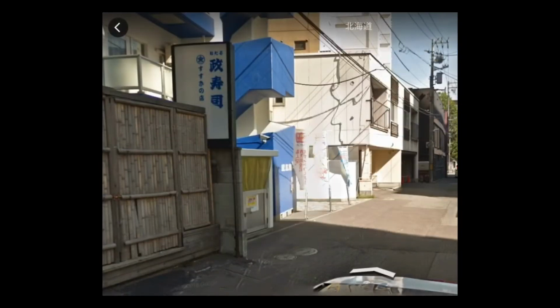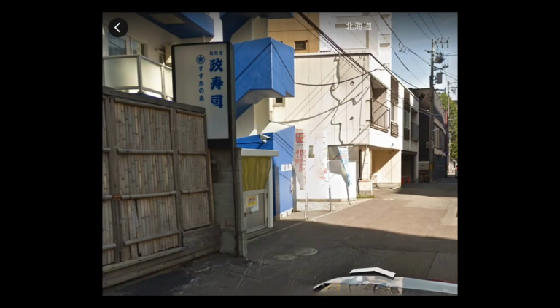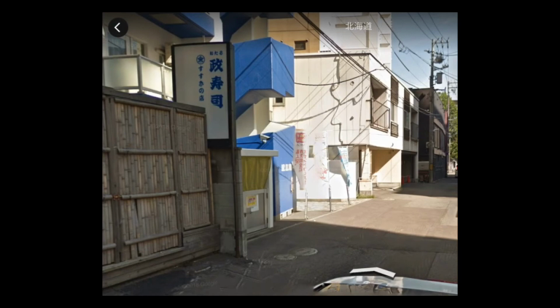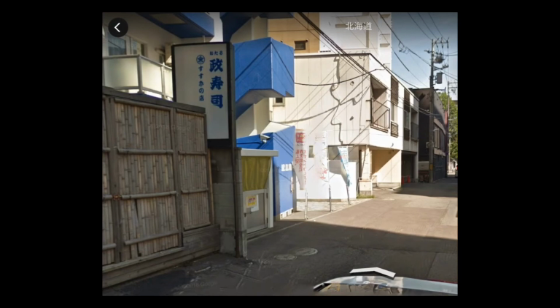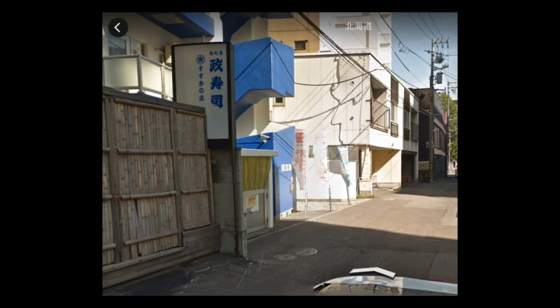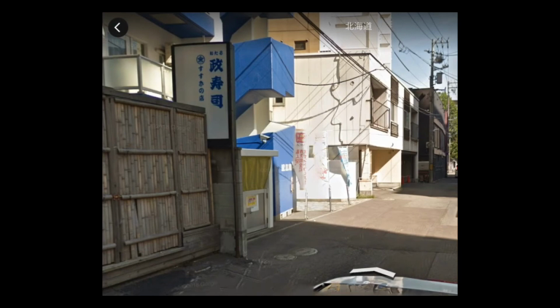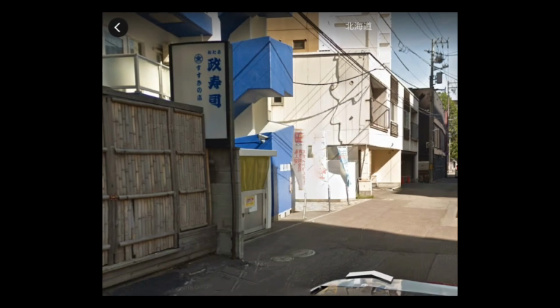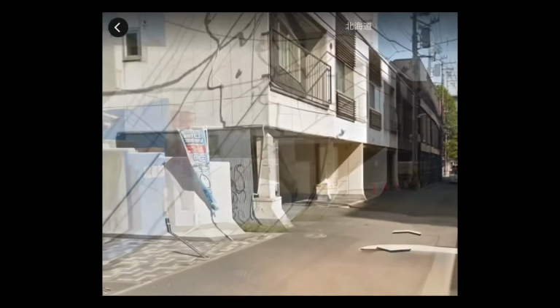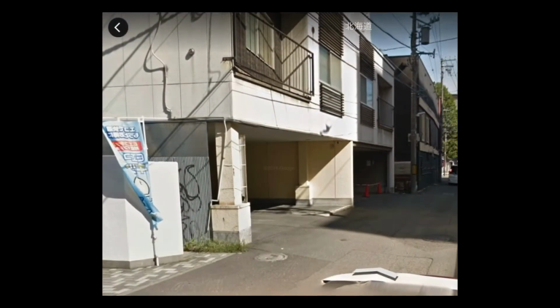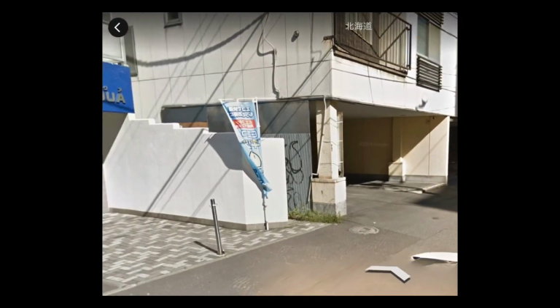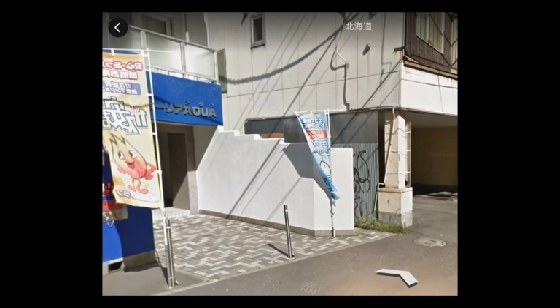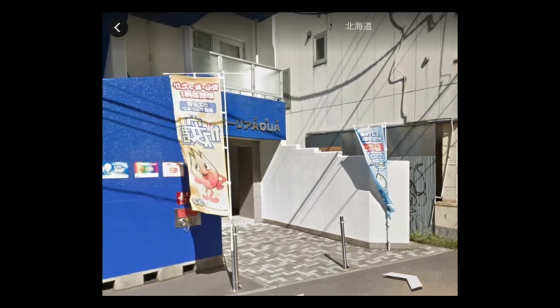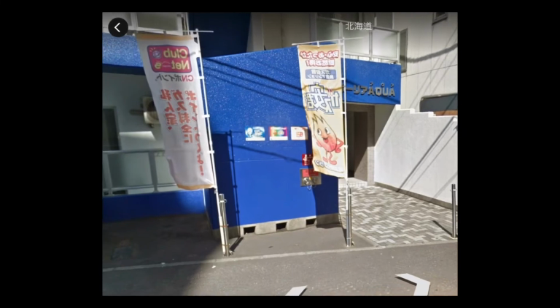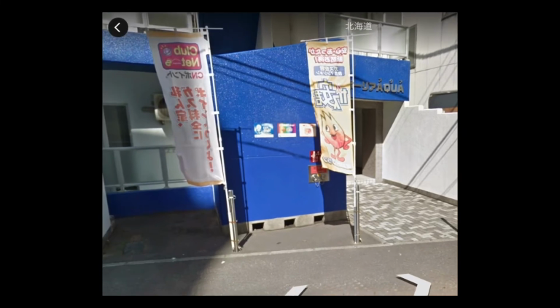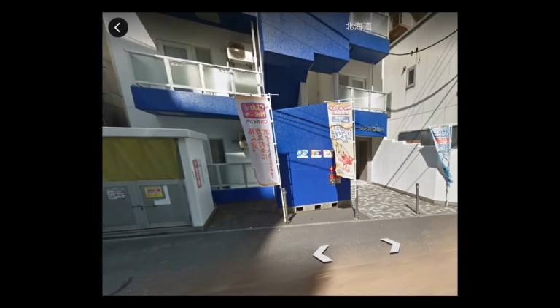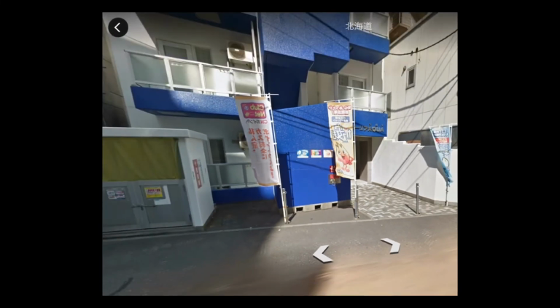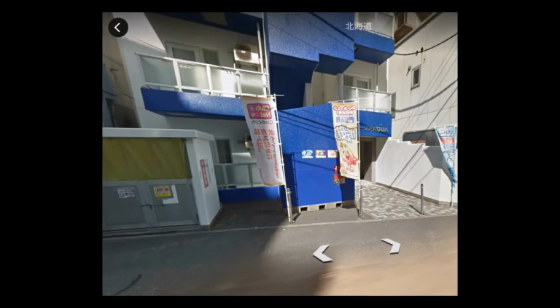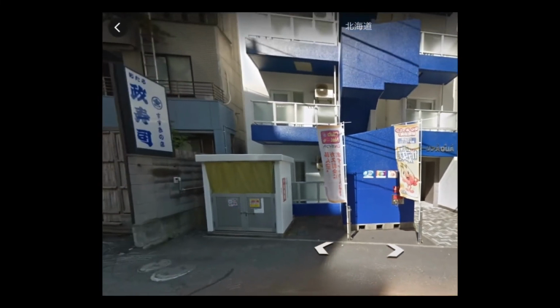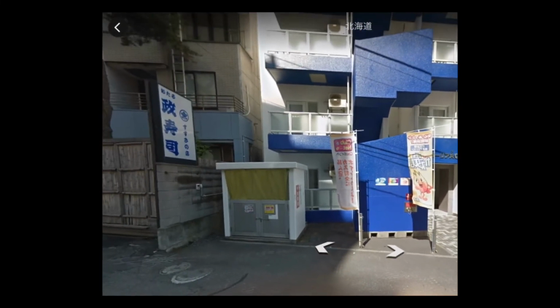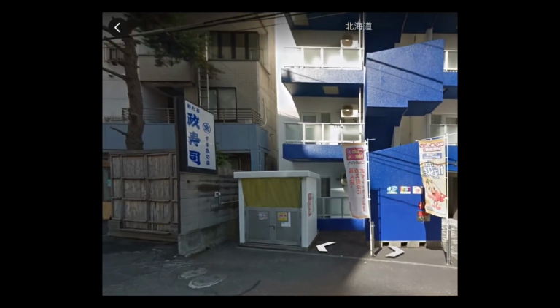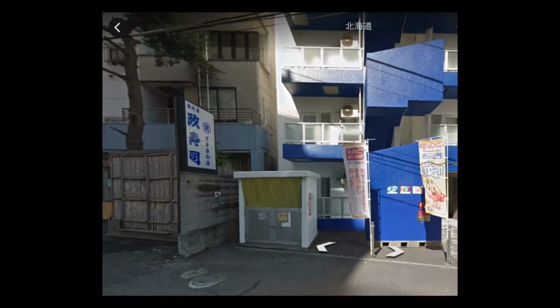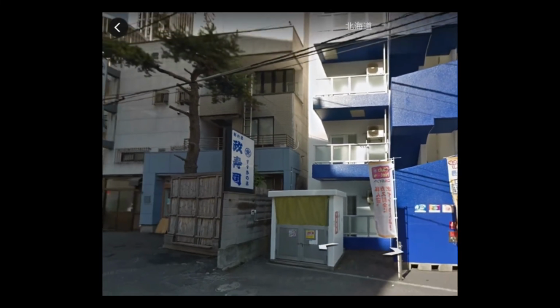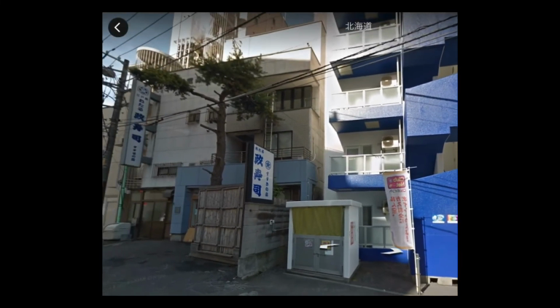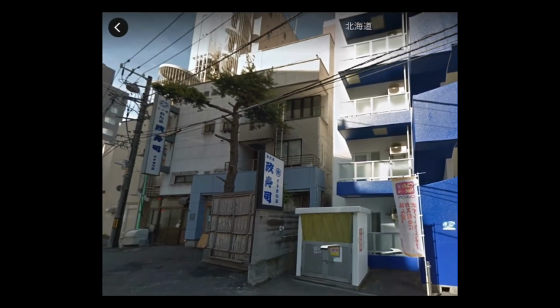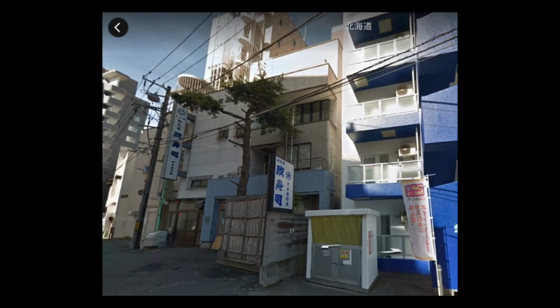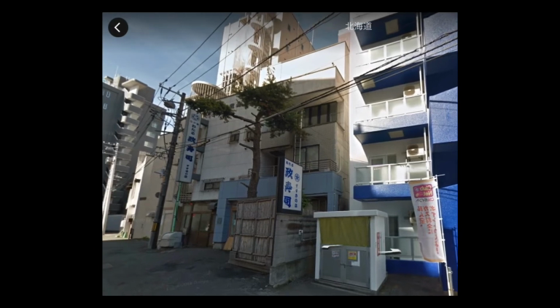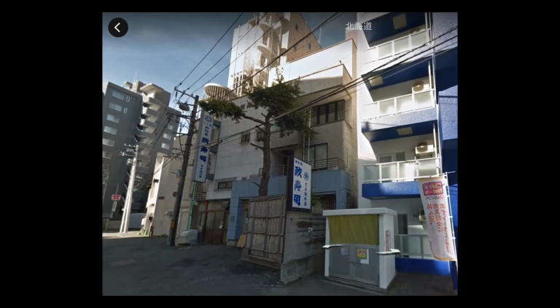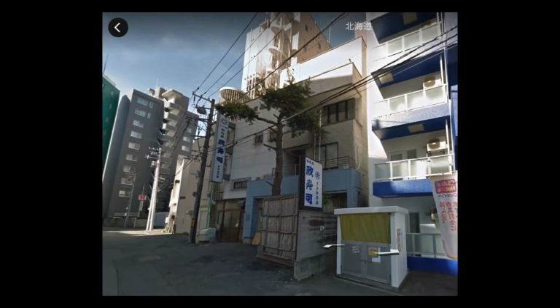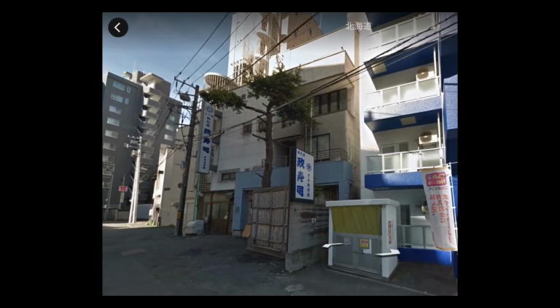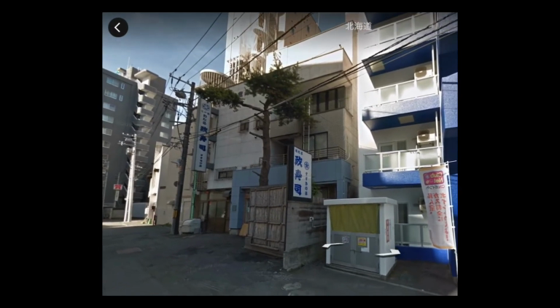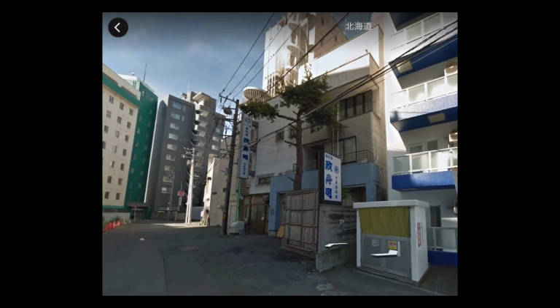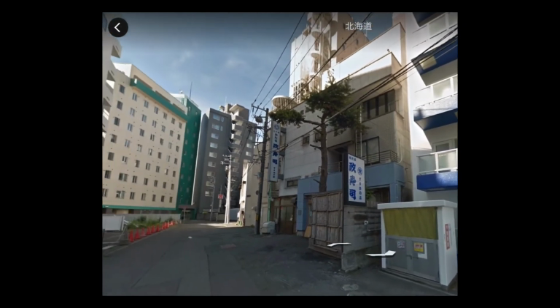Zooming in, you can see the sign of the sushi restaurant here. The road width is 7.27 meters on the east side, and the frontage of the road is 11.842 meters. There is no parking space attached.